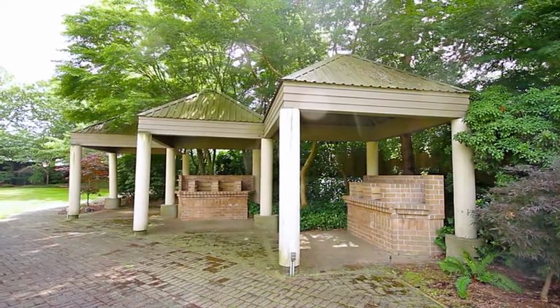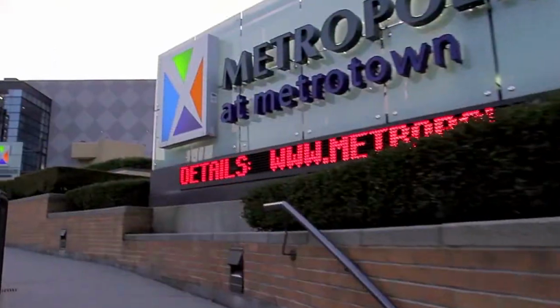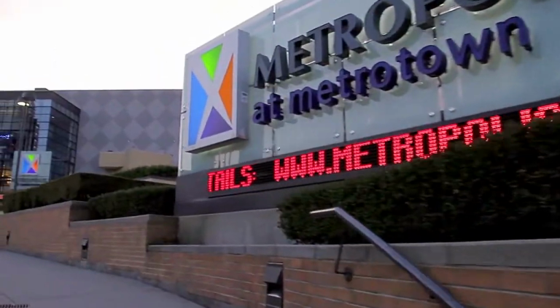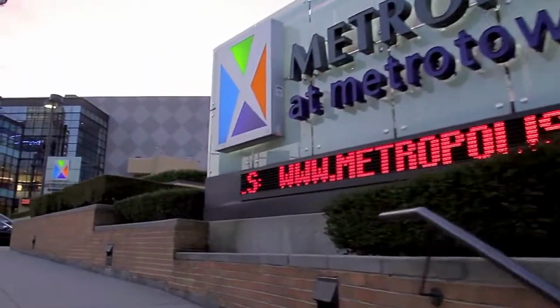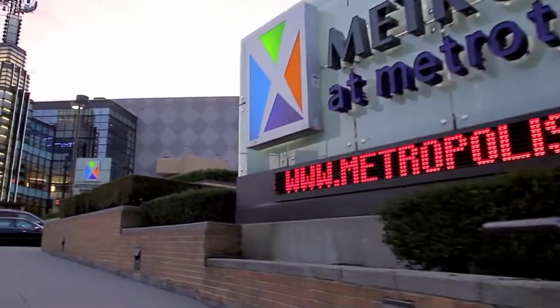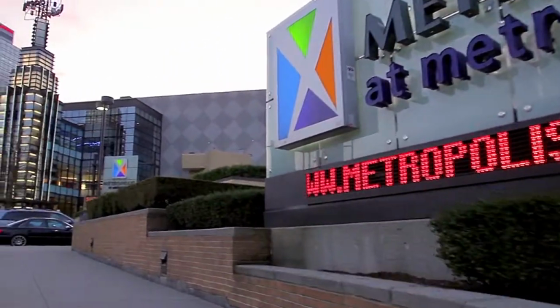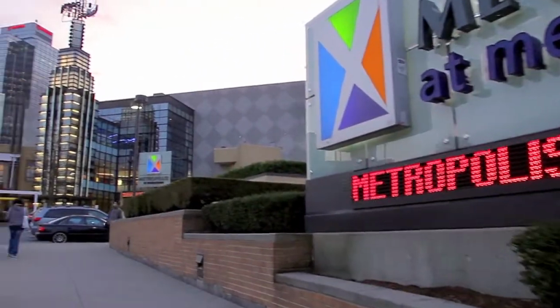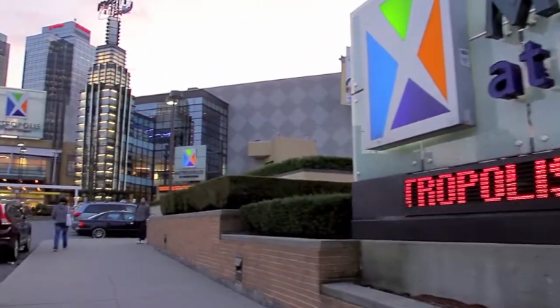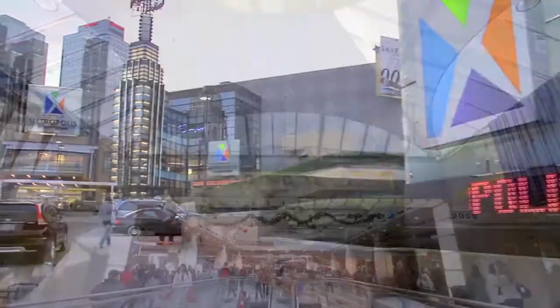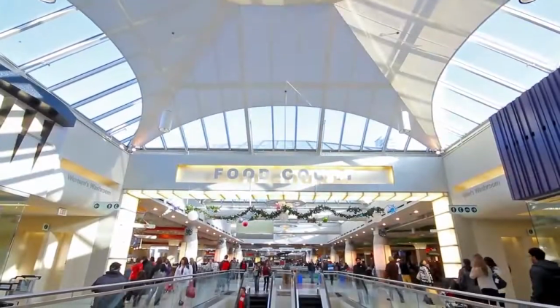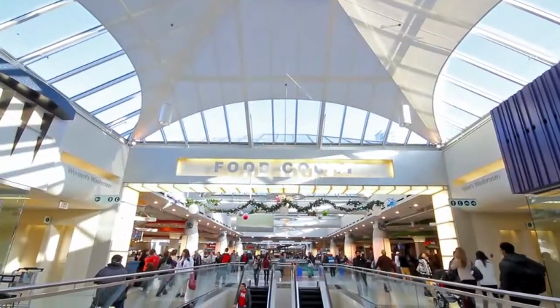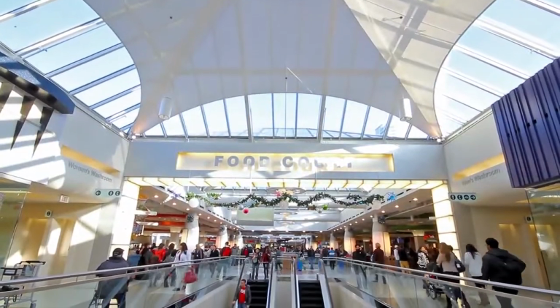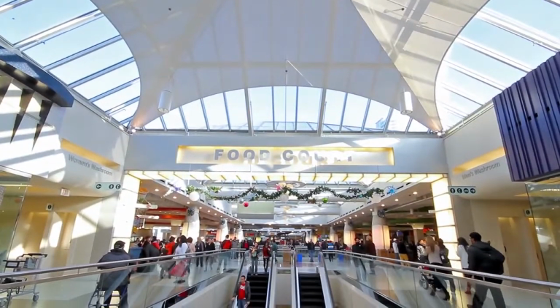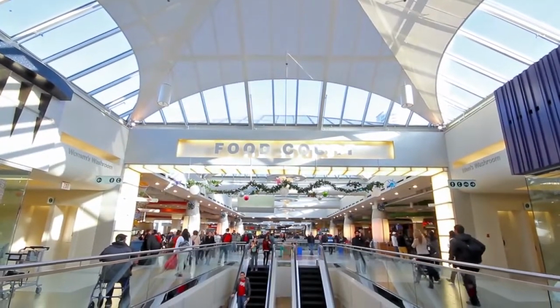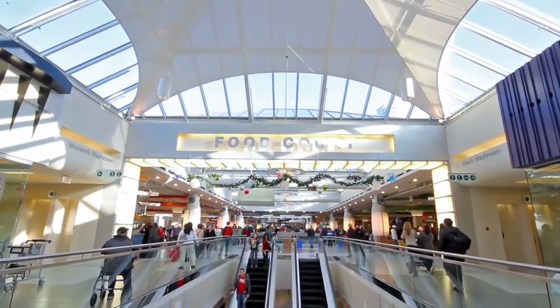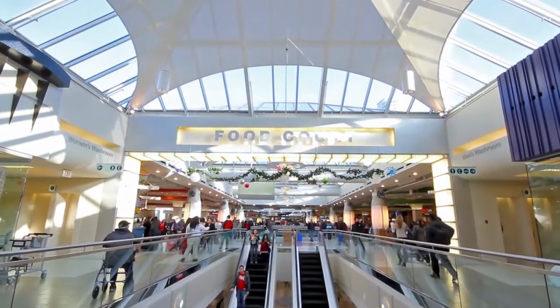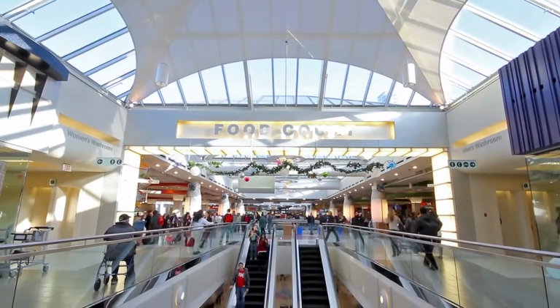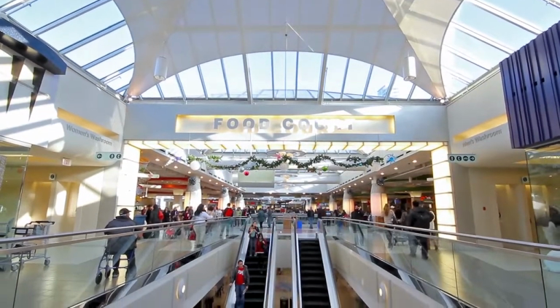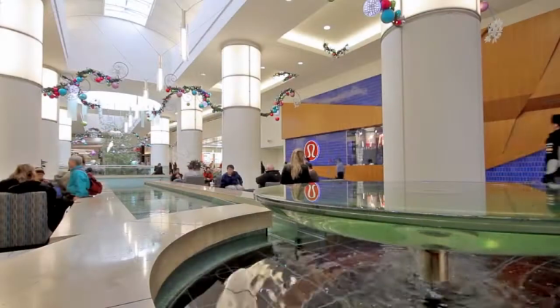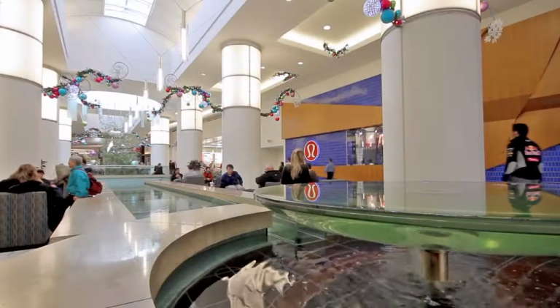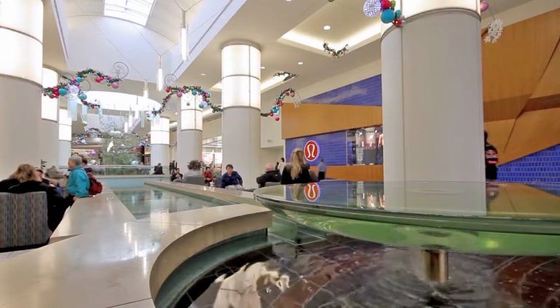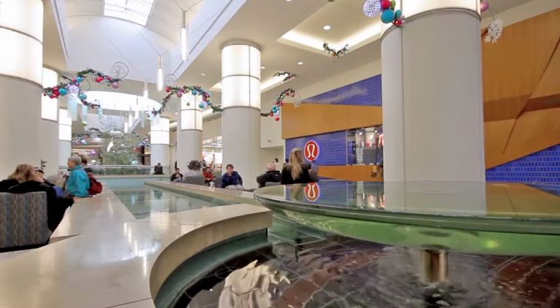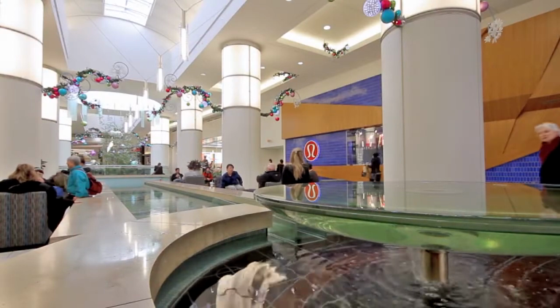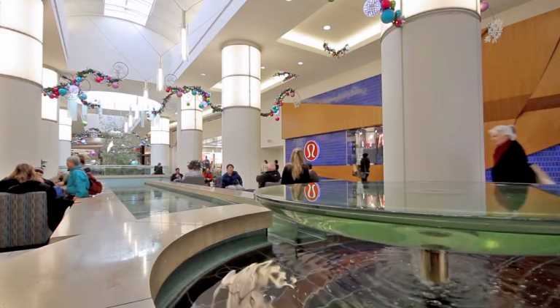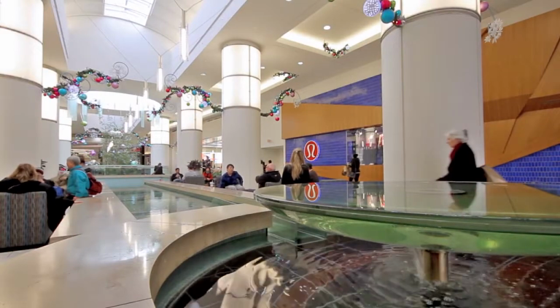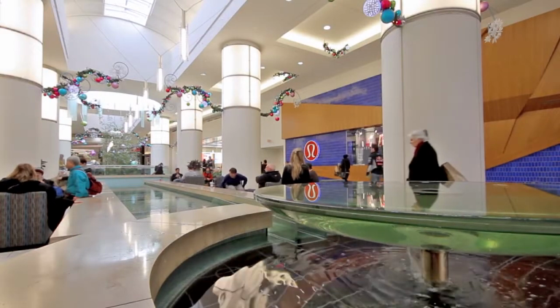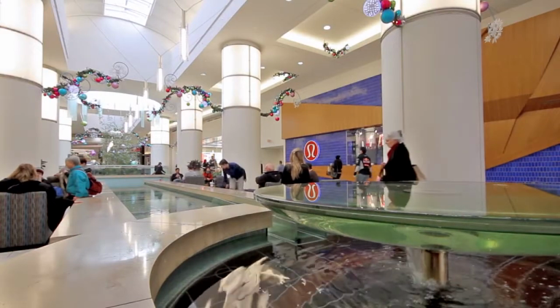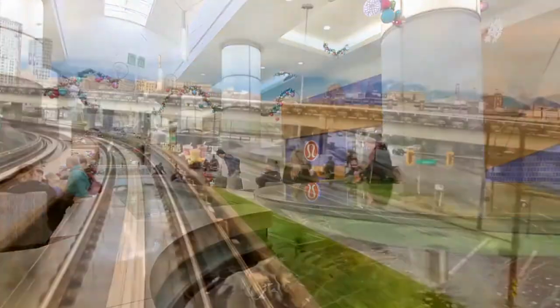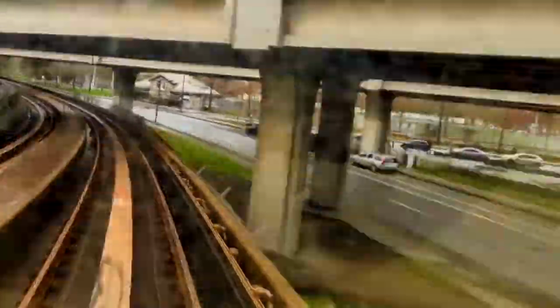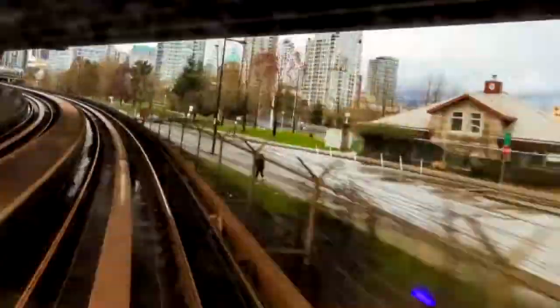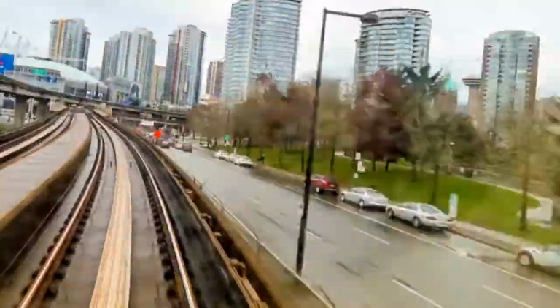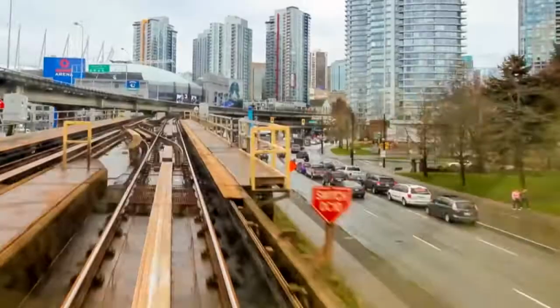This home is walking distance to Metropolis at Metro Town, one of the biggest malls in the city with hundreds of stores, restaurants and services, a movie theatre, and the Metro Town SkyTrain Station for an easy commute into downtown Vancouver.